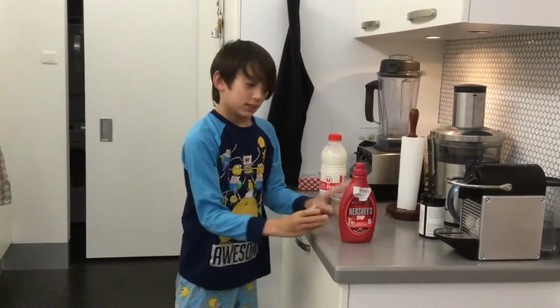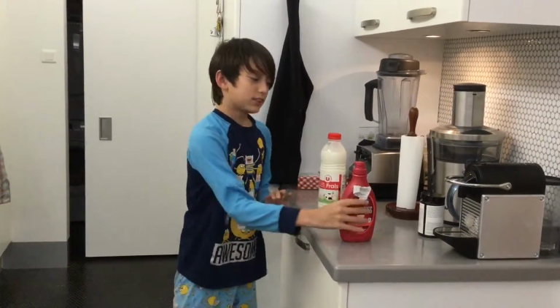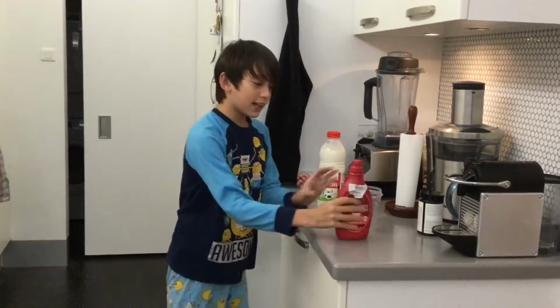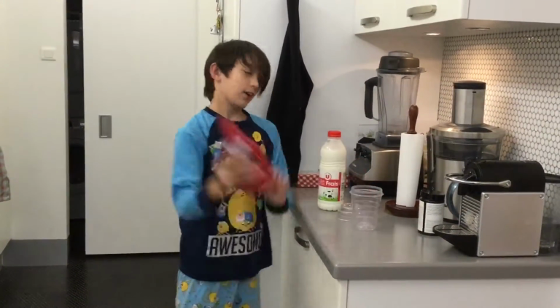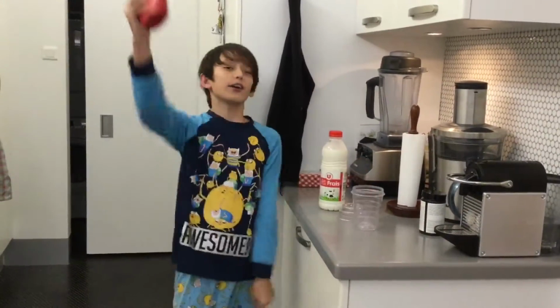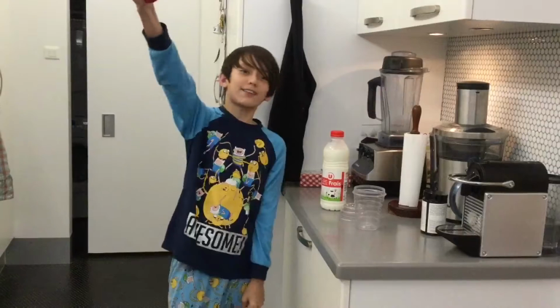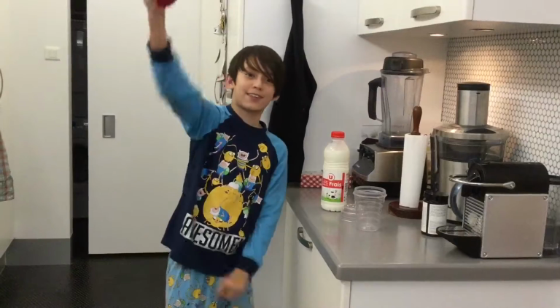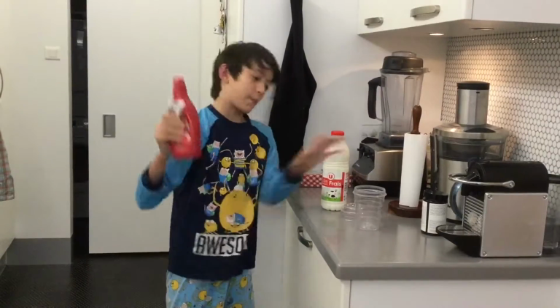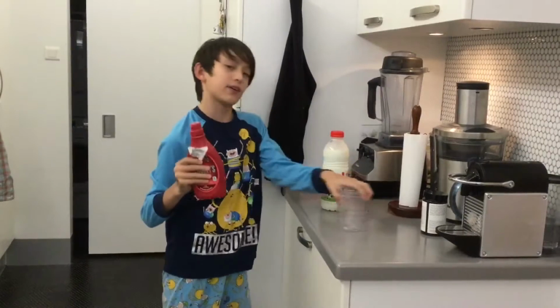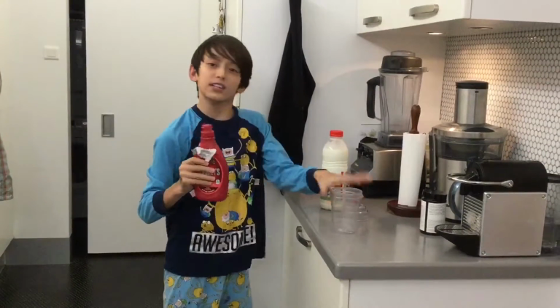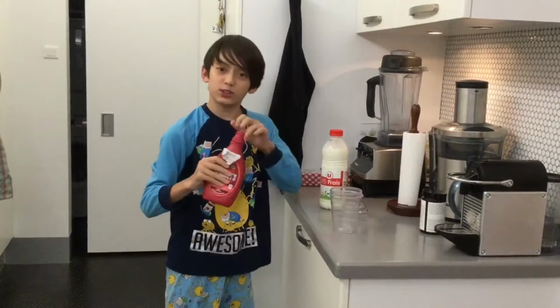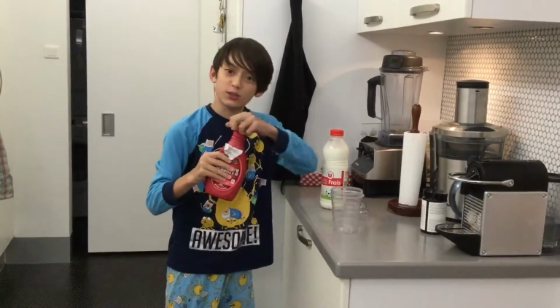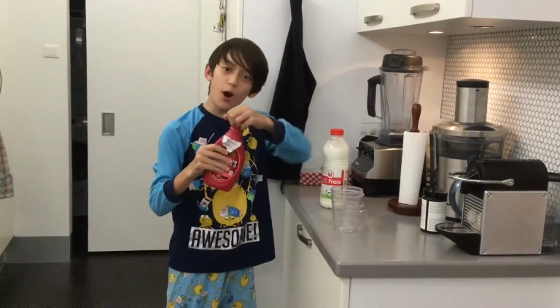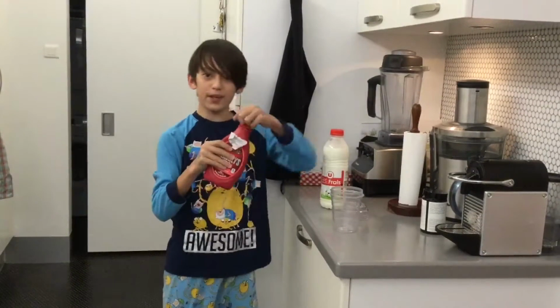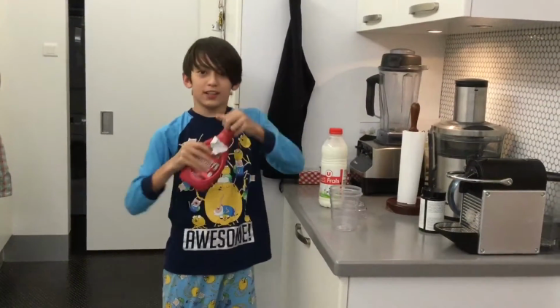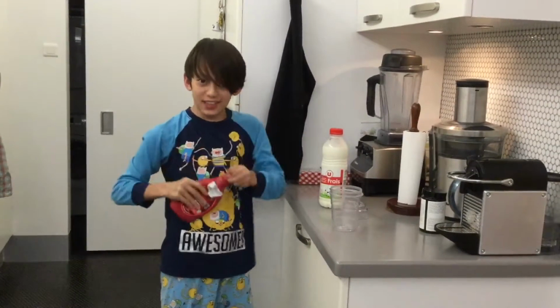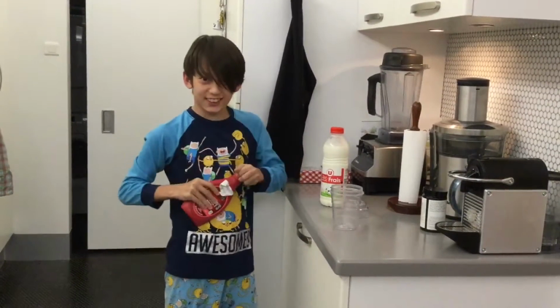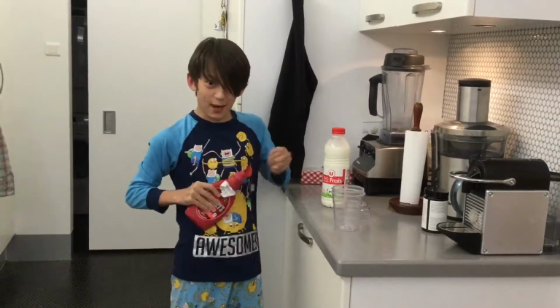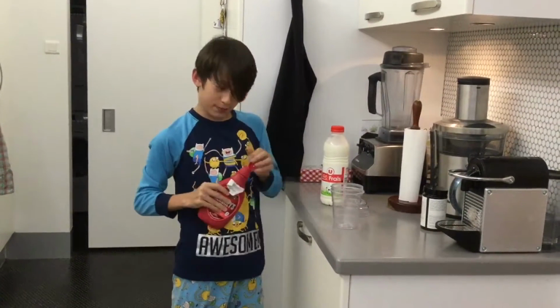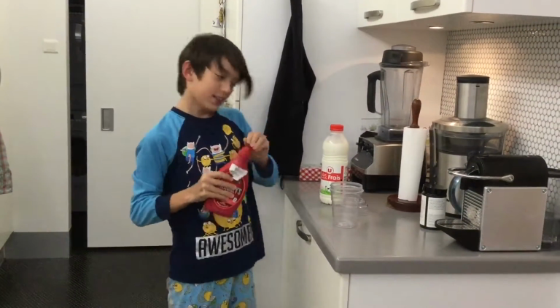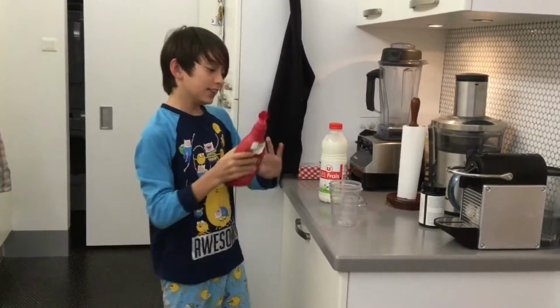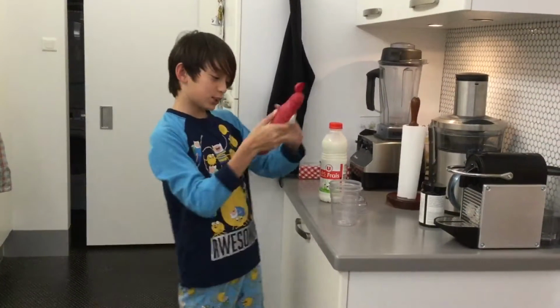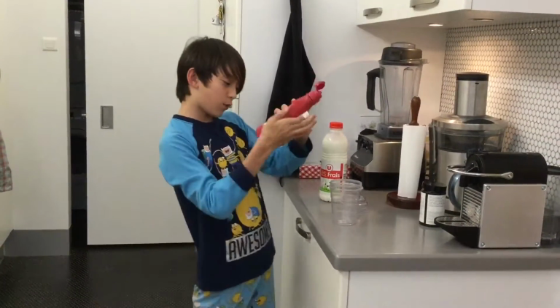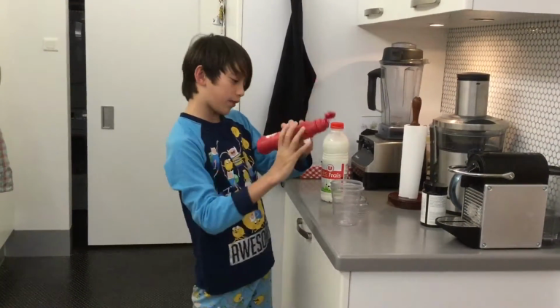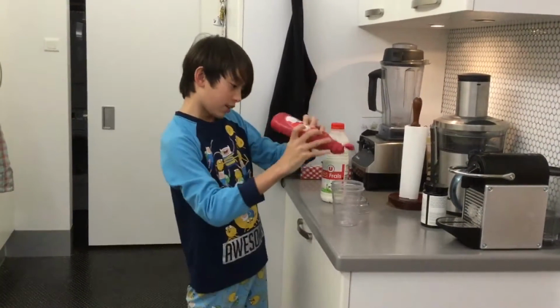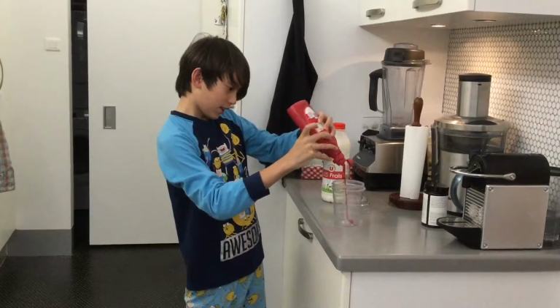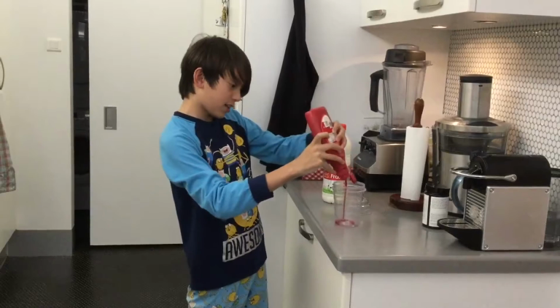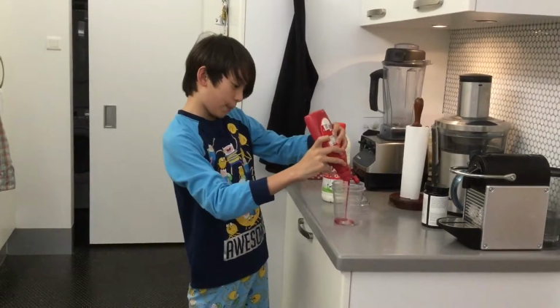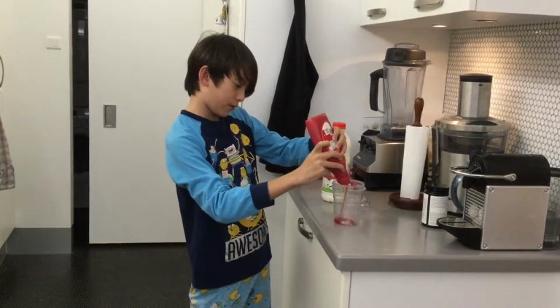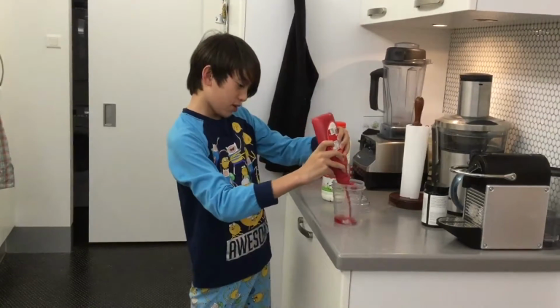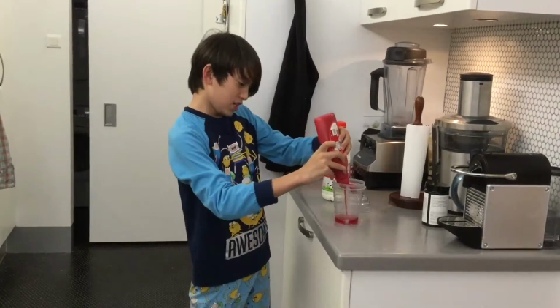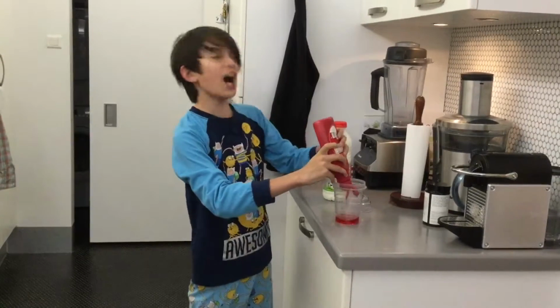Second, you get the syrup. You open the syrup and you squirt the syrup. Yes!